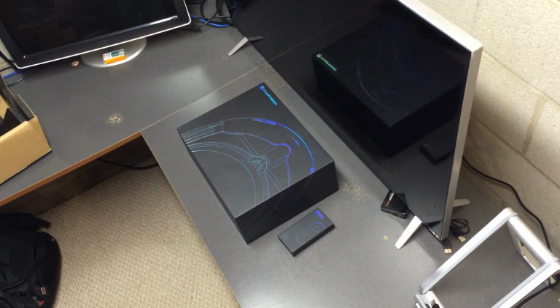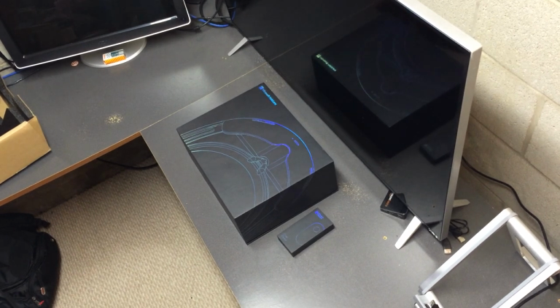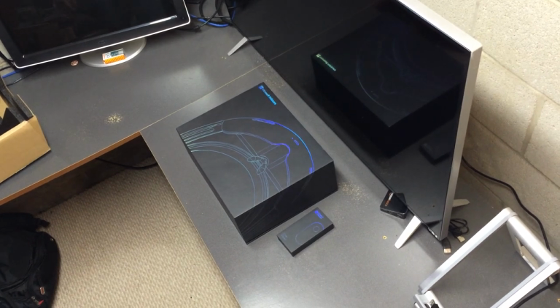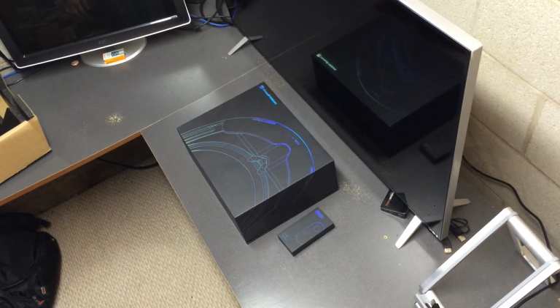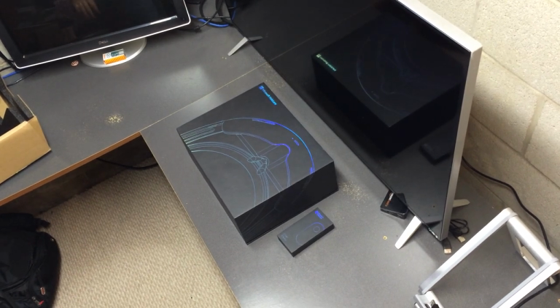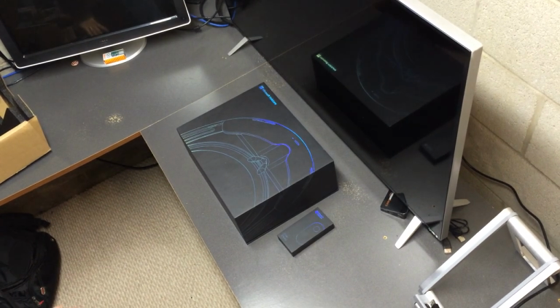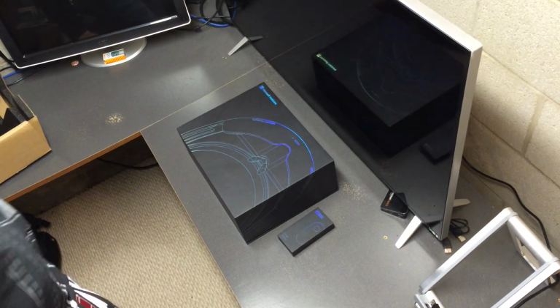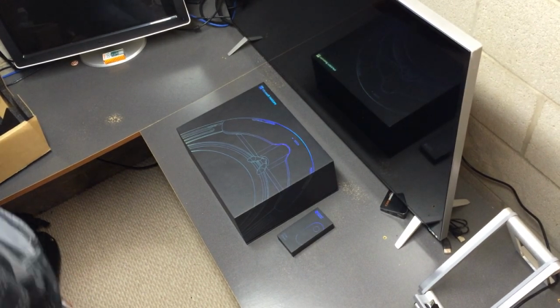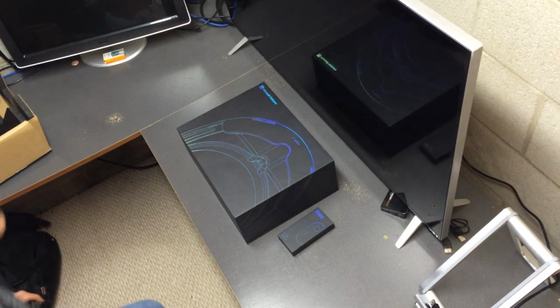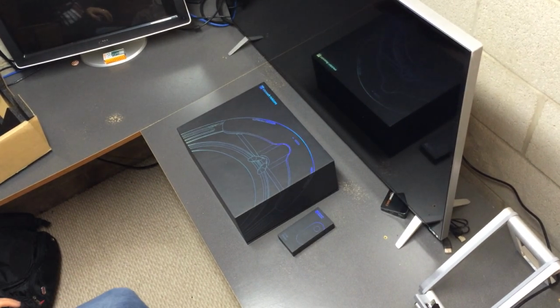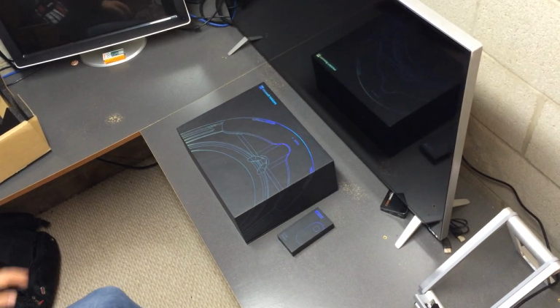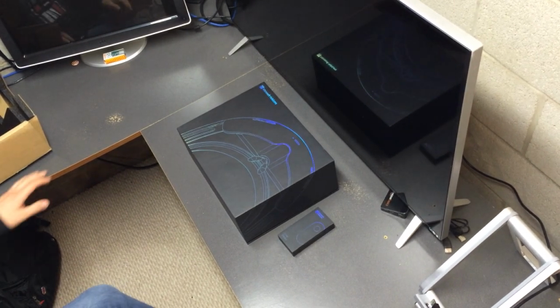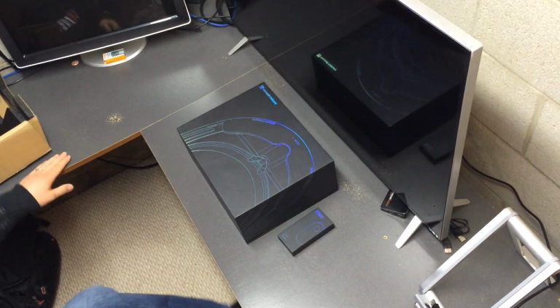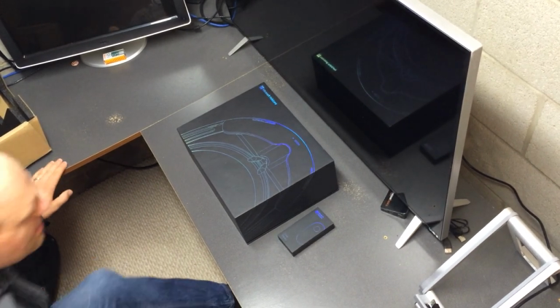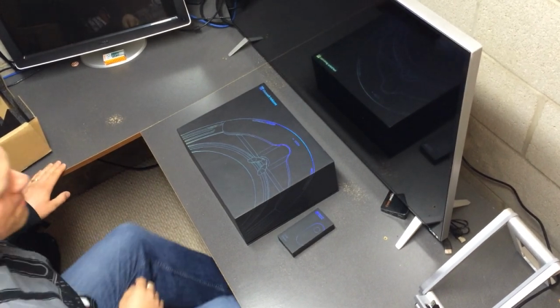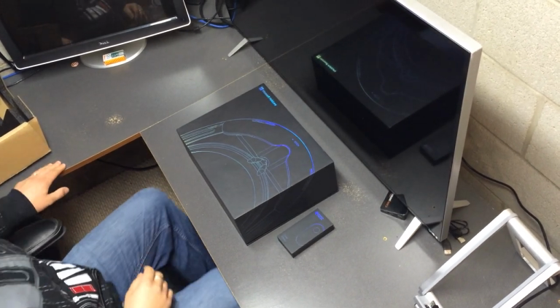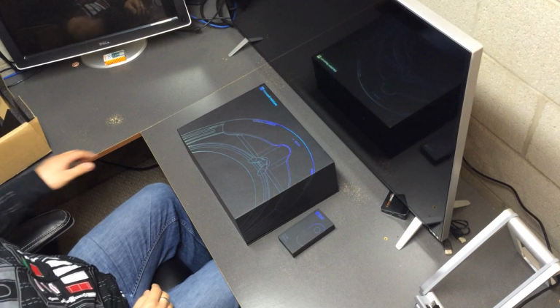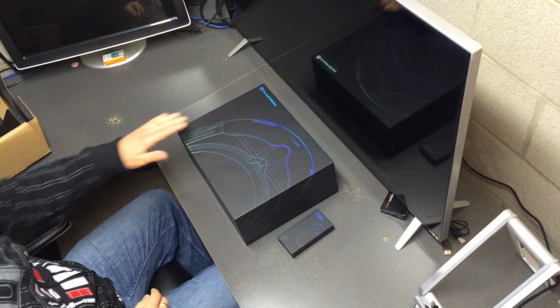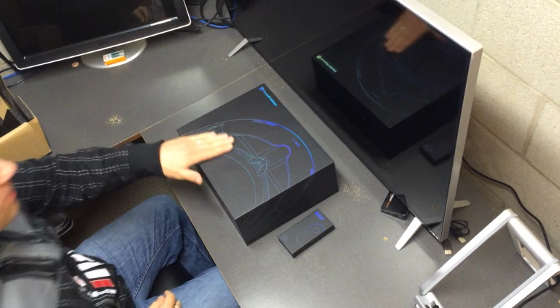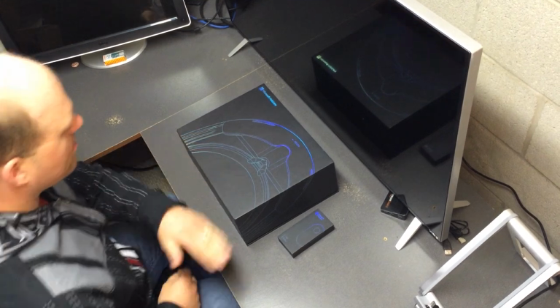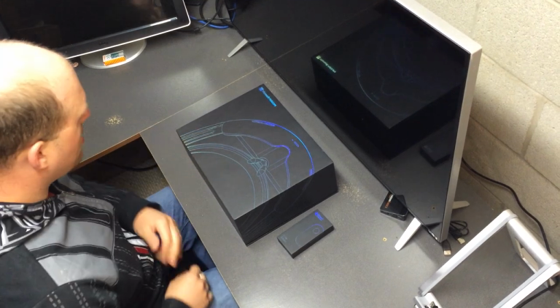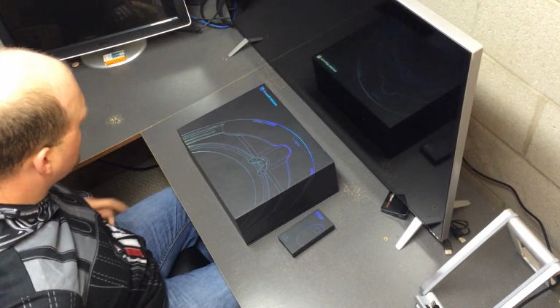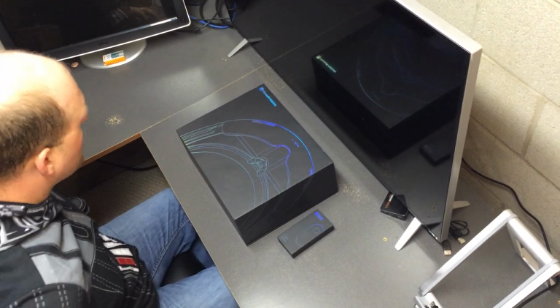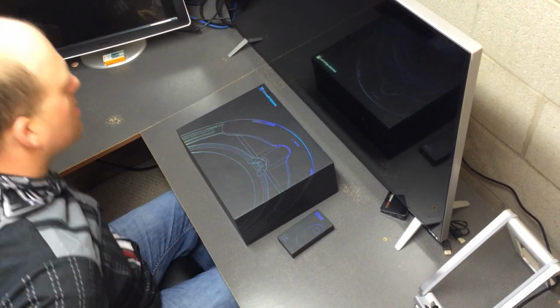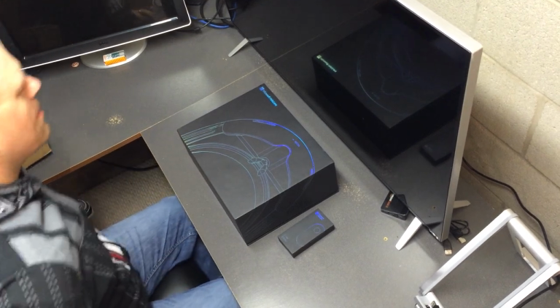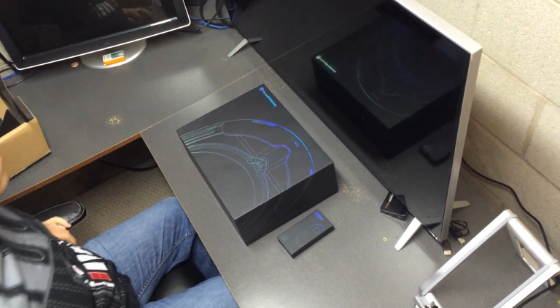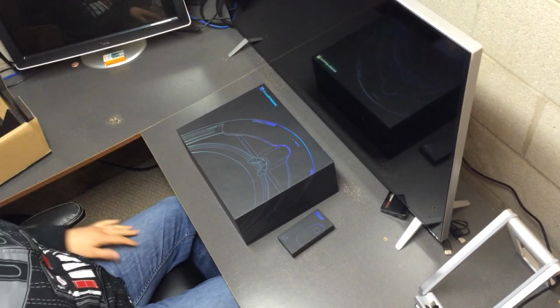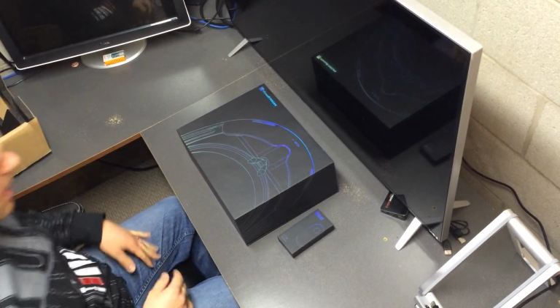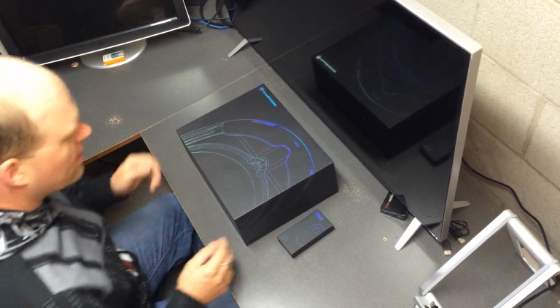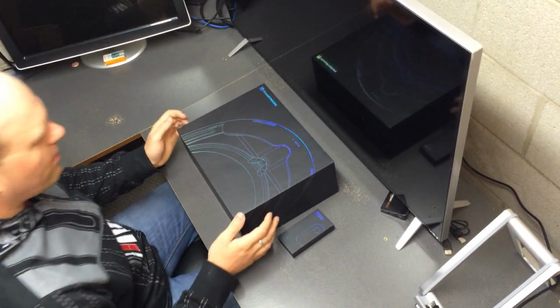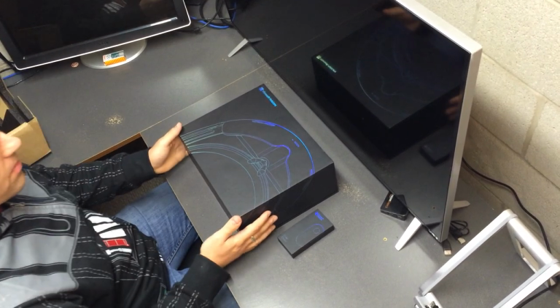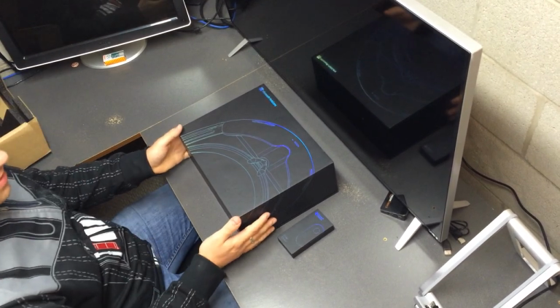Hello, this is Chris Peachman from buildhololens.com. I have my new shiny HoloLens Developer Edition.